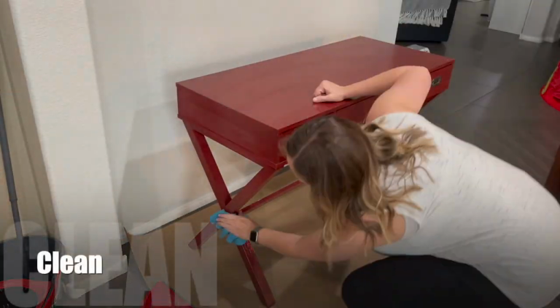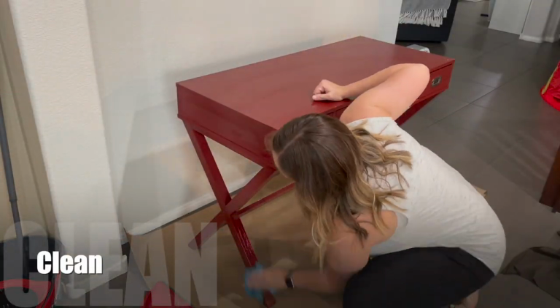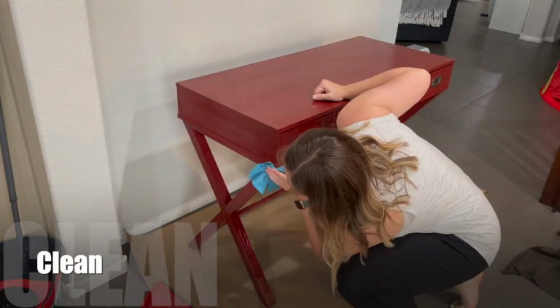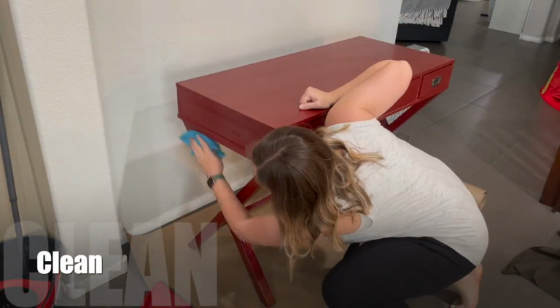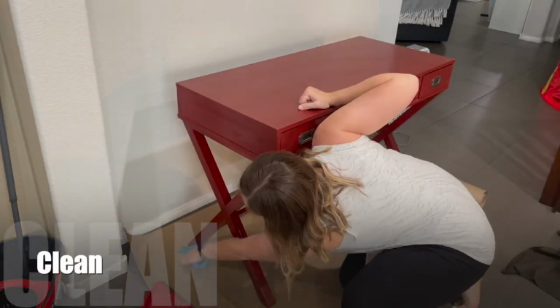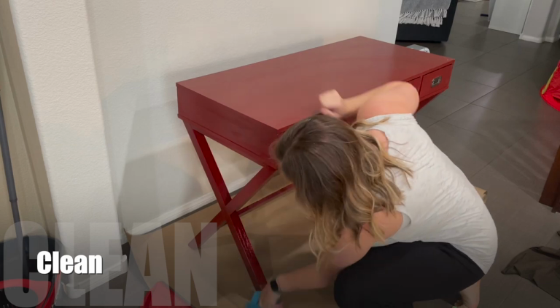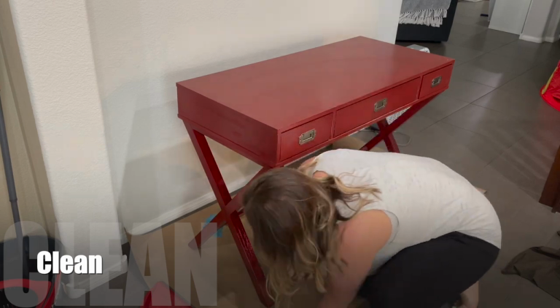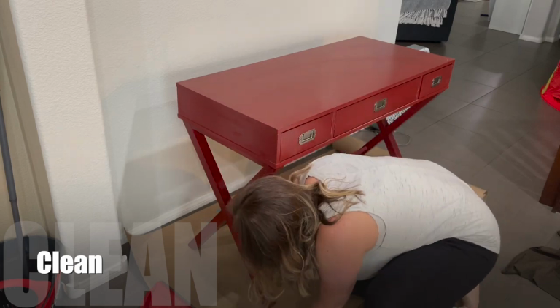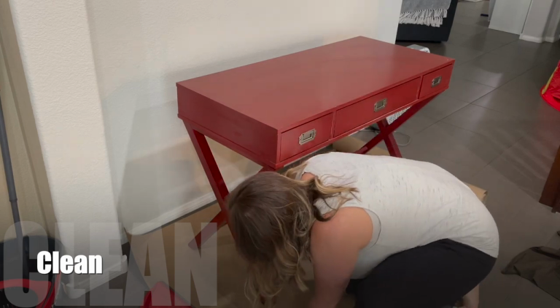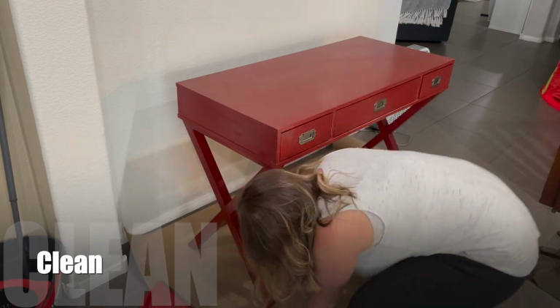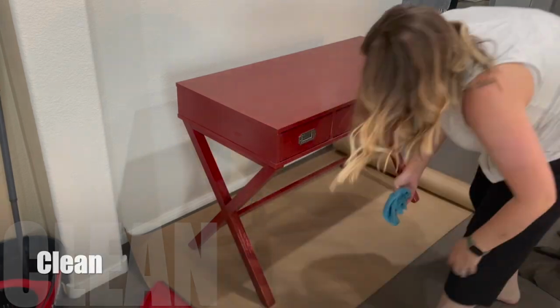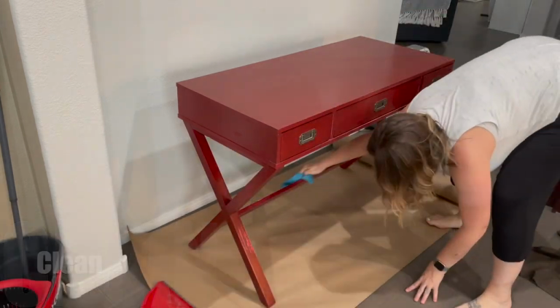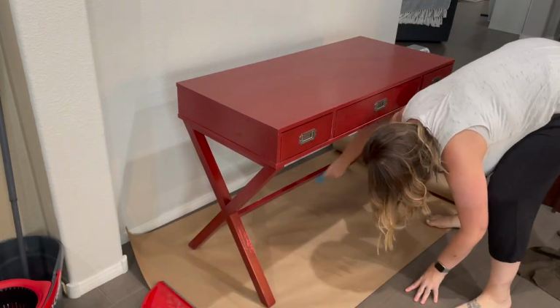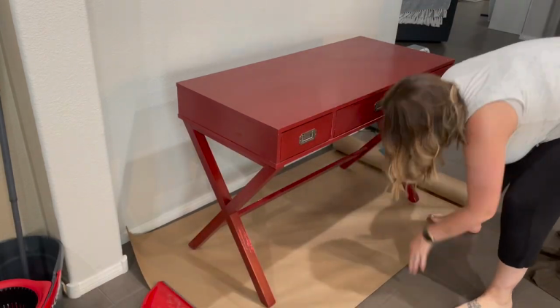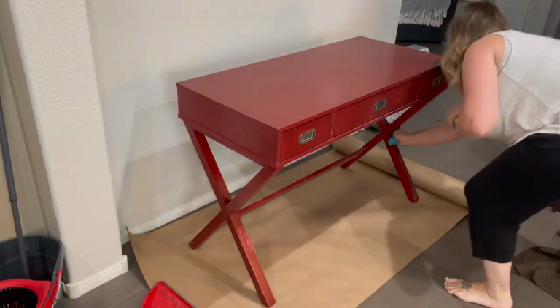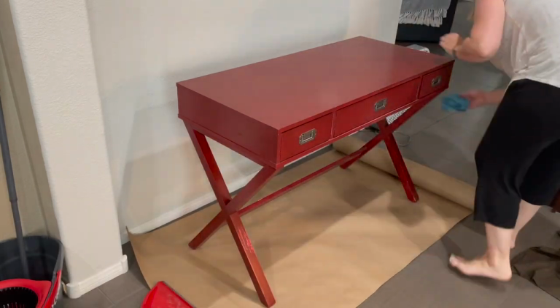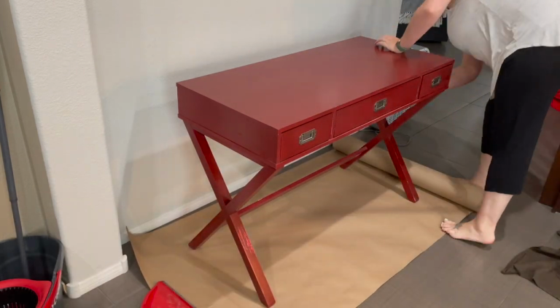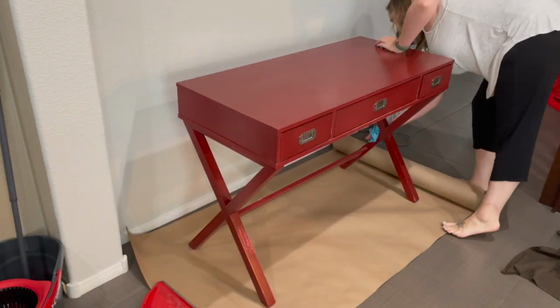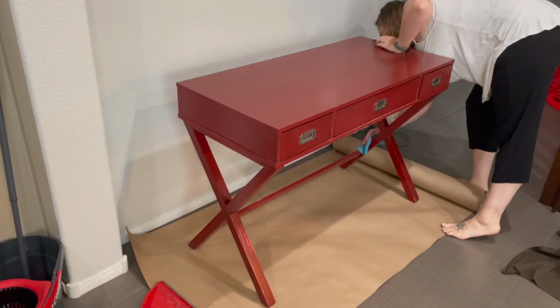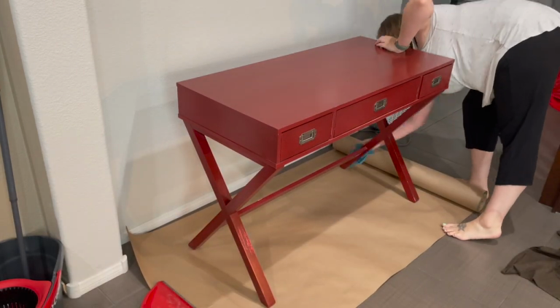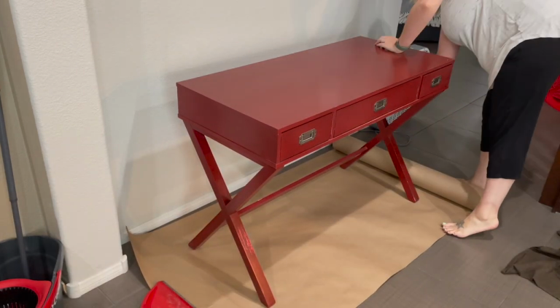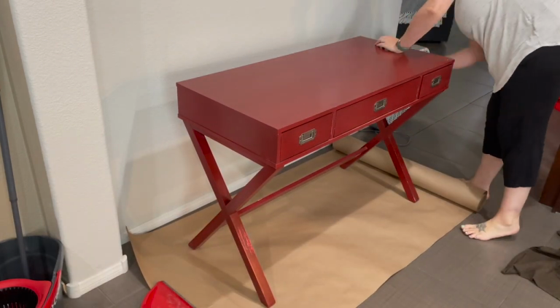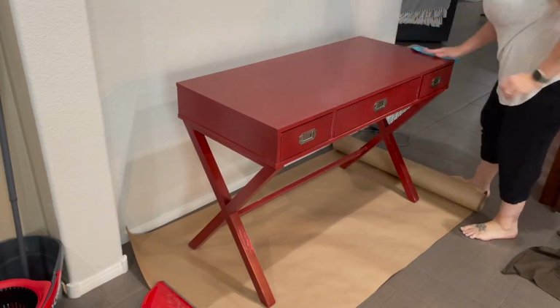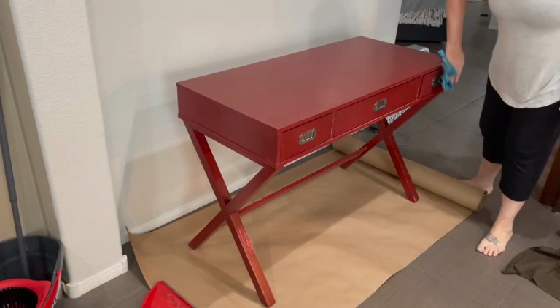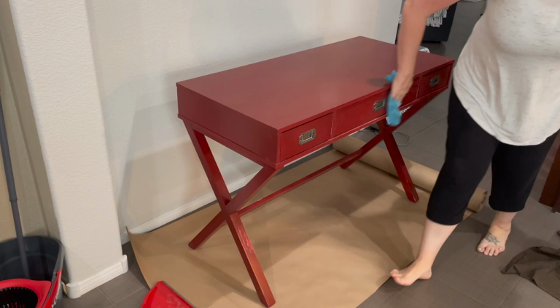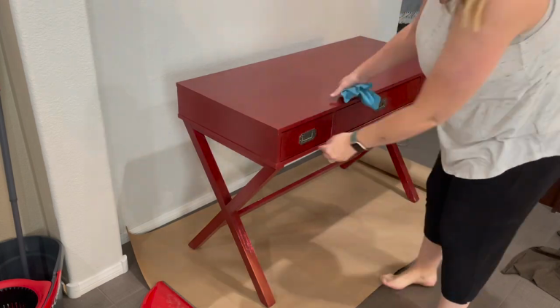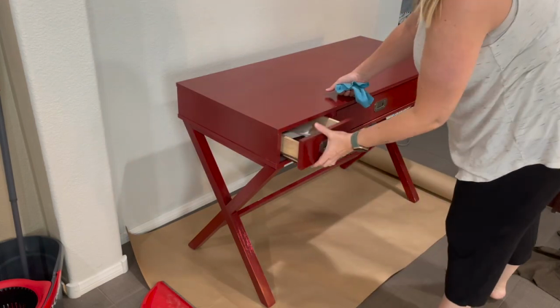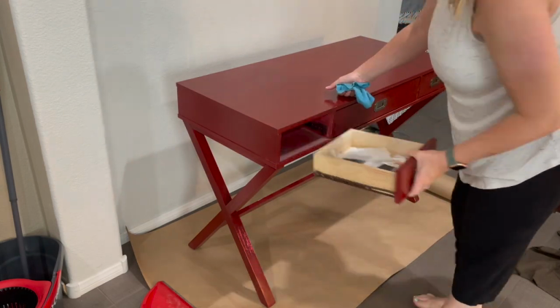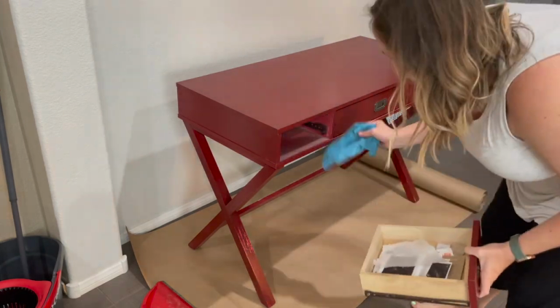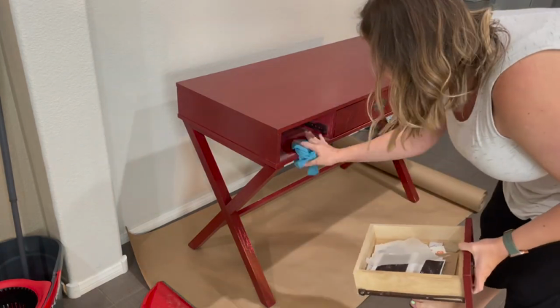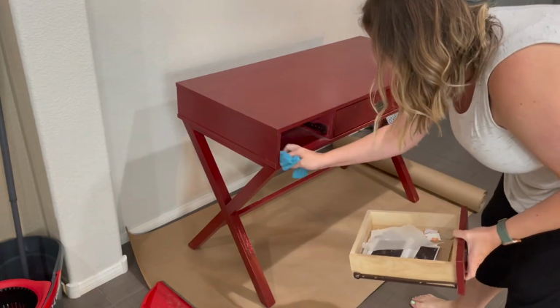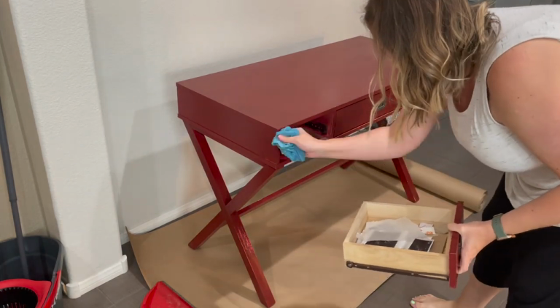I always try to start out by cleaning any furniture that I'm going to flip. Luckily this one wasn't too bad — only just a little bit of dust under the drawers.